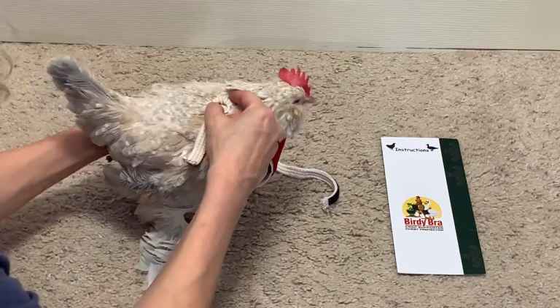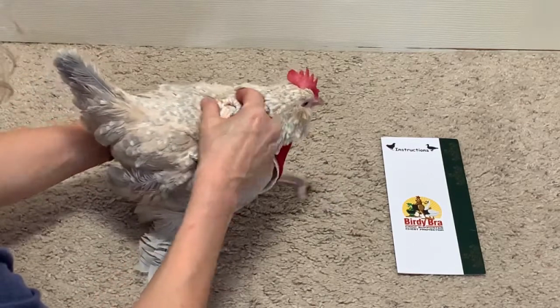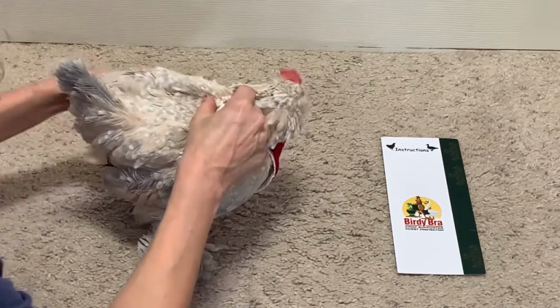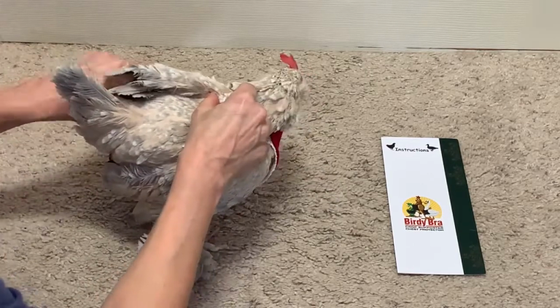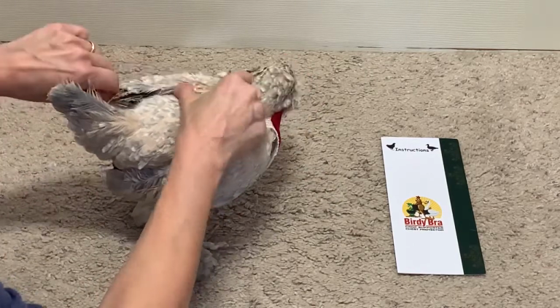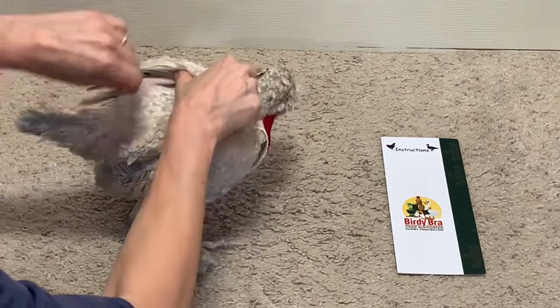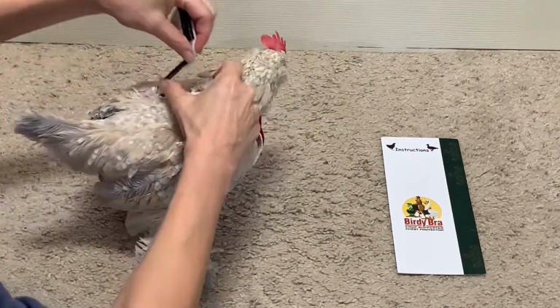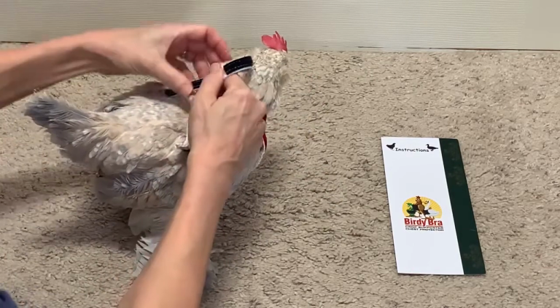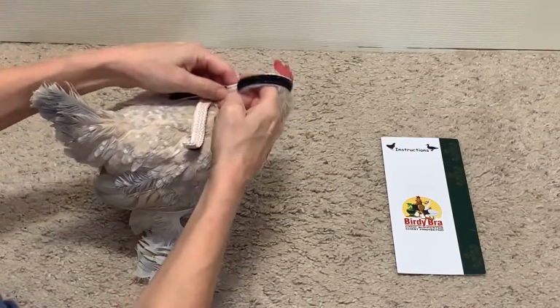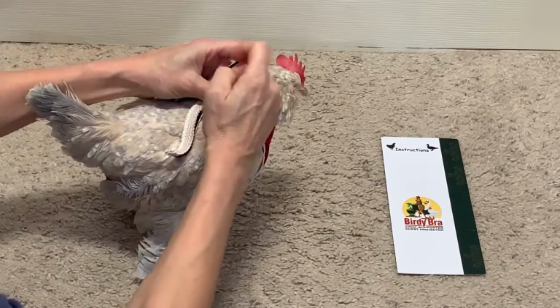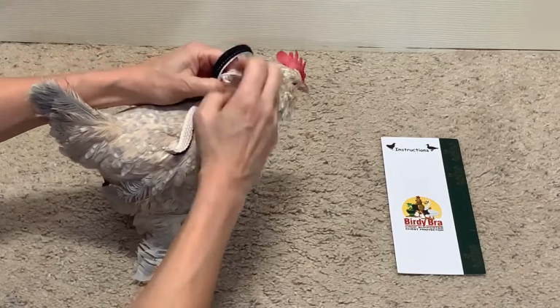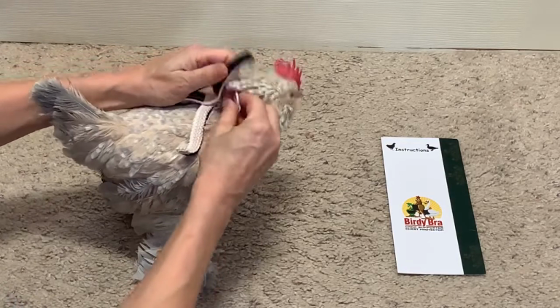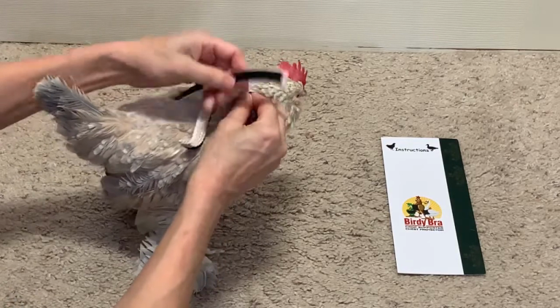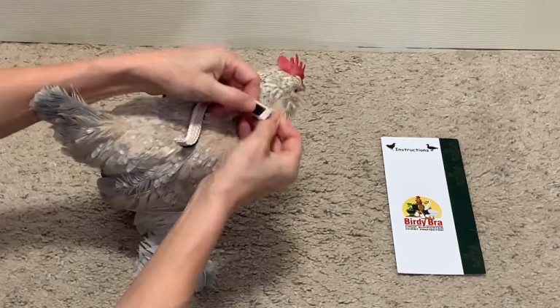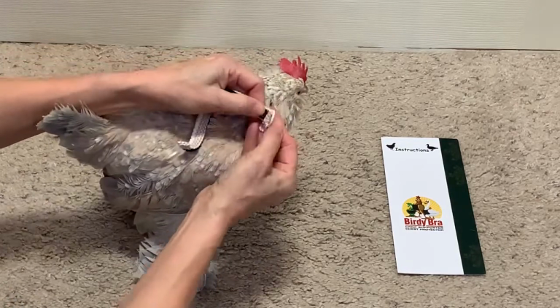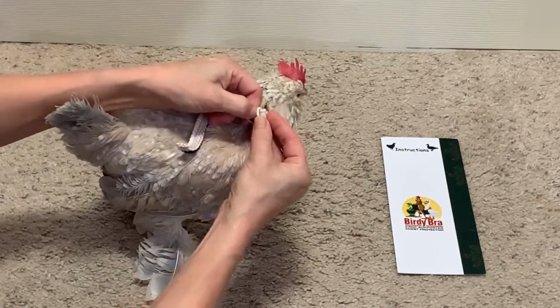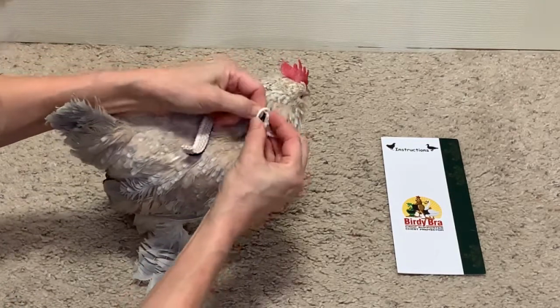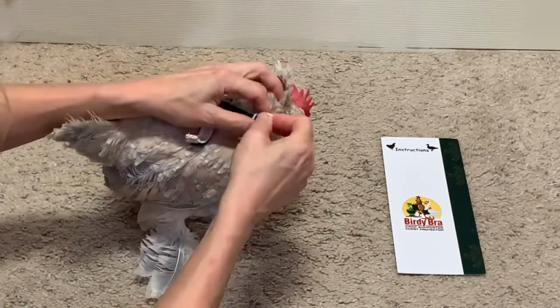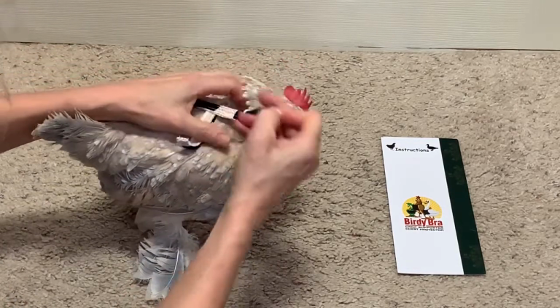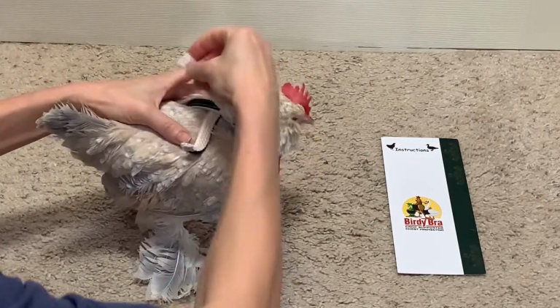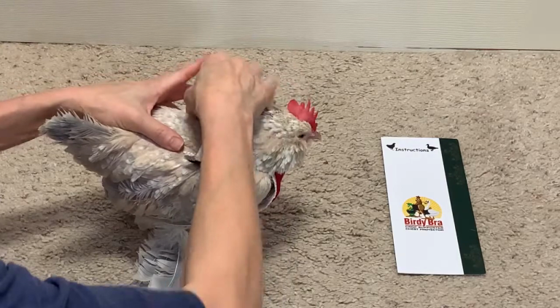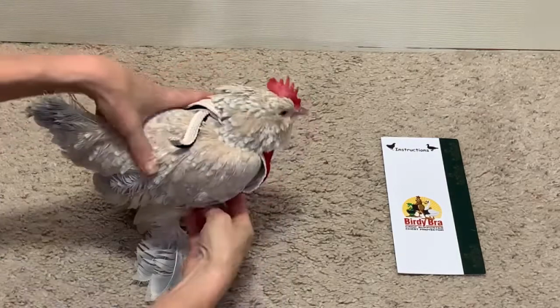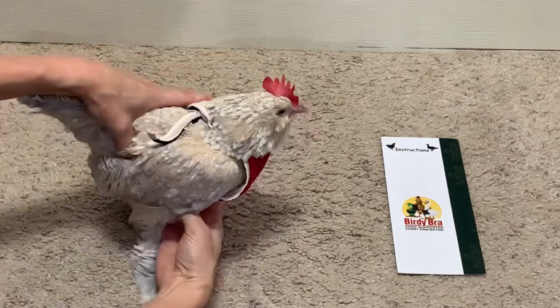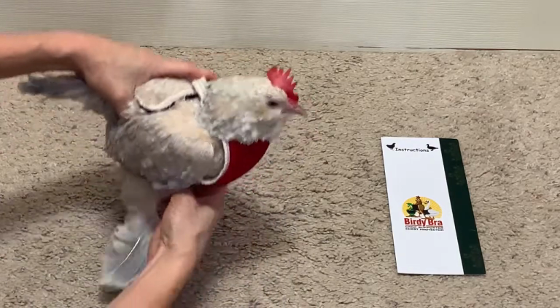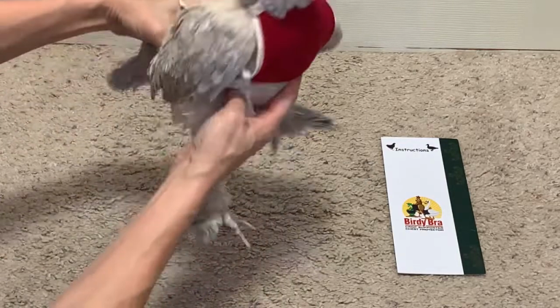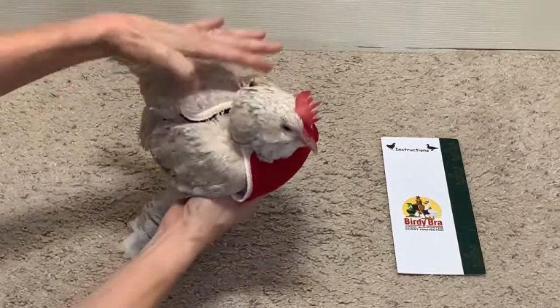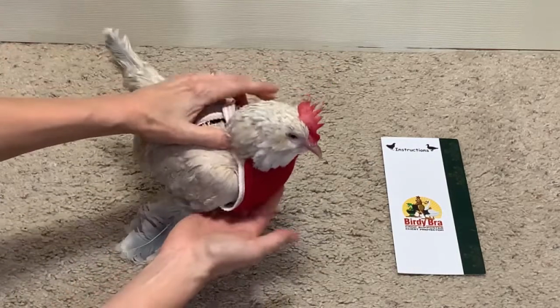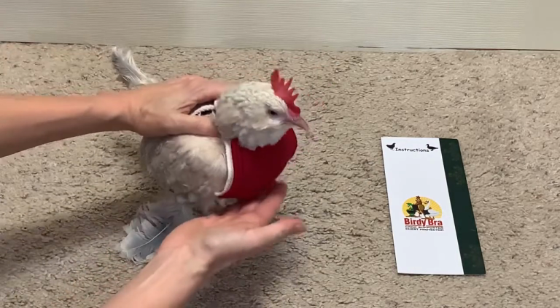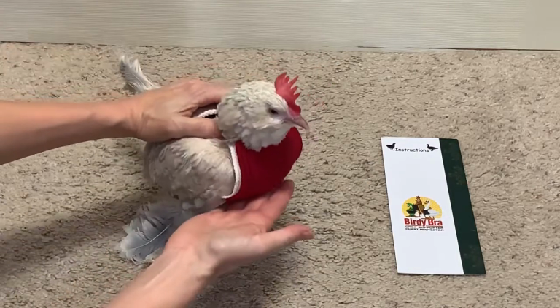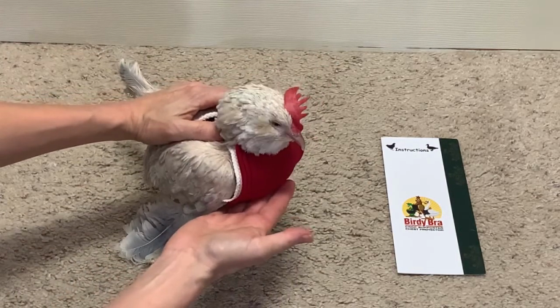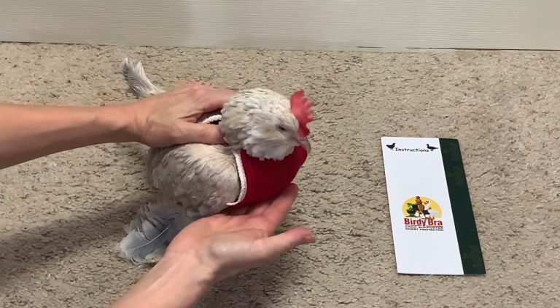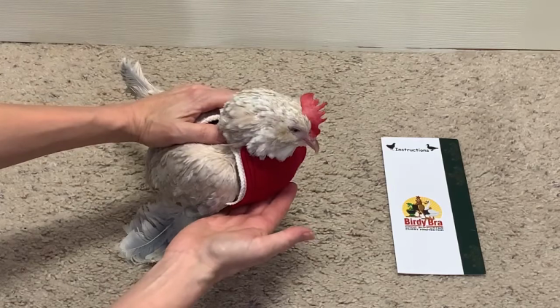You do the same thing on the other side, under the wing that's on the same side as the ring that we just fastened. Then you cross over the back and fasten it. This is ideal for pendulous crop when the crop has to be held up and supported.